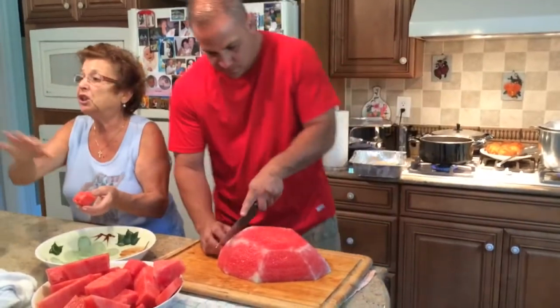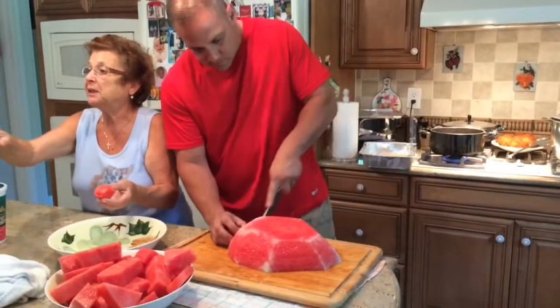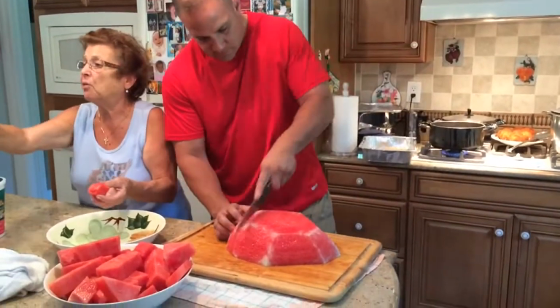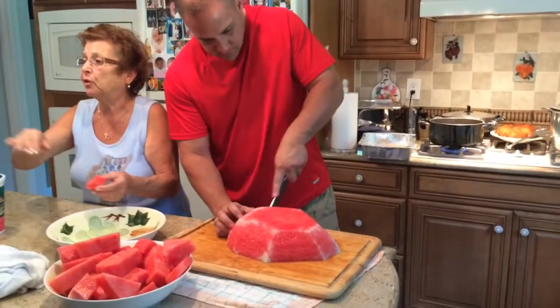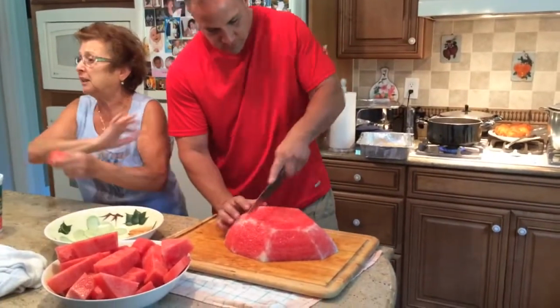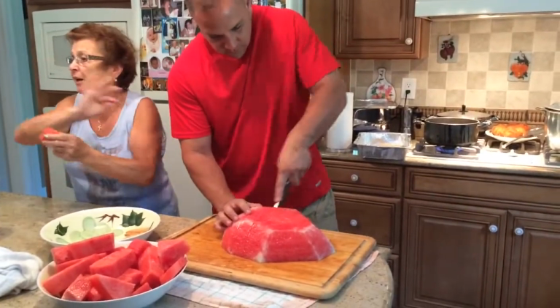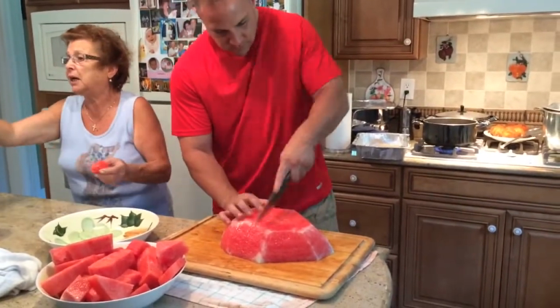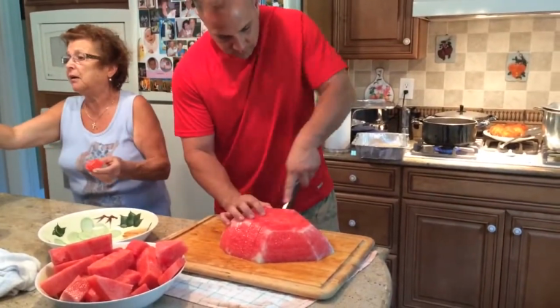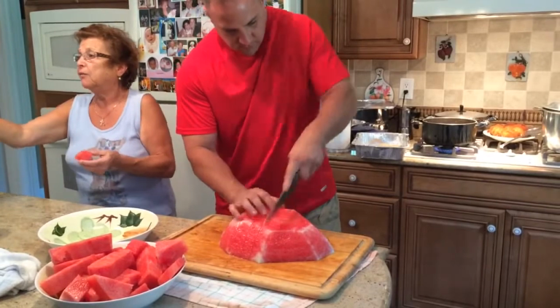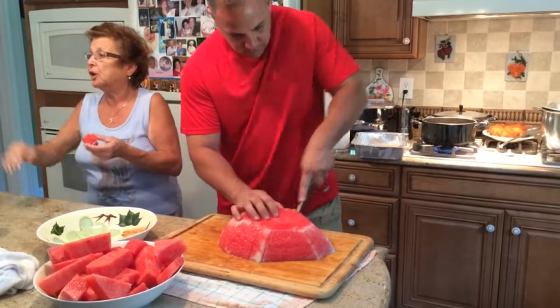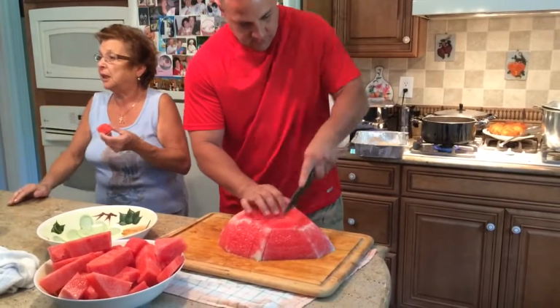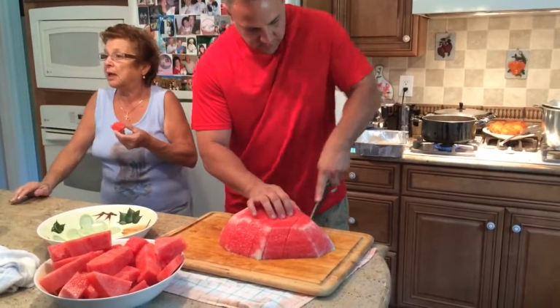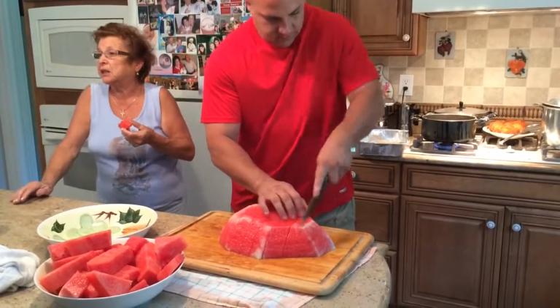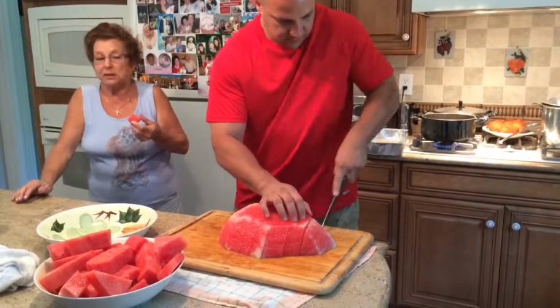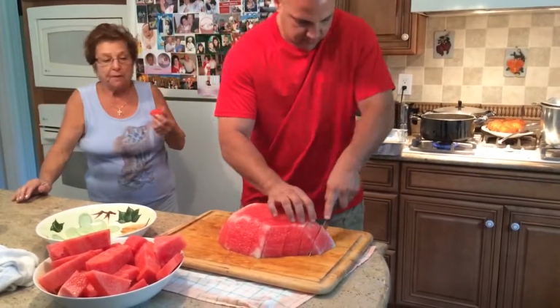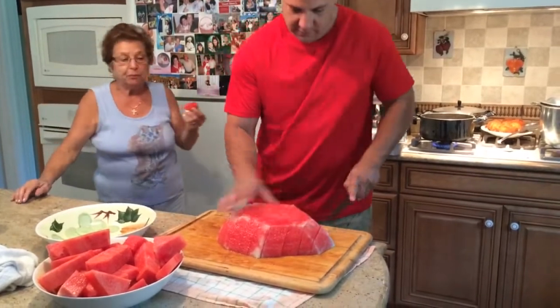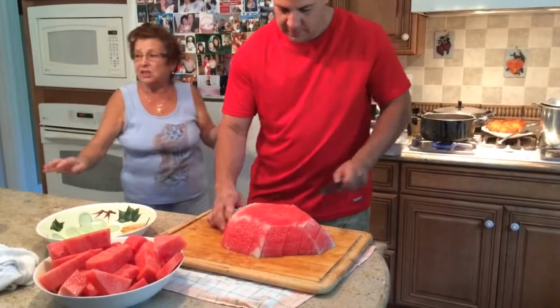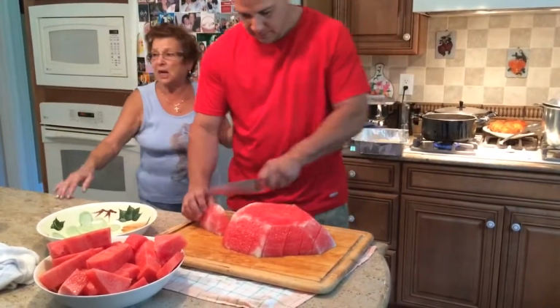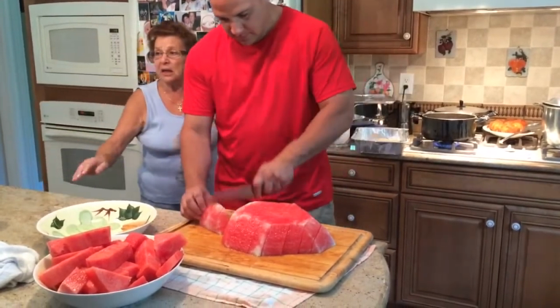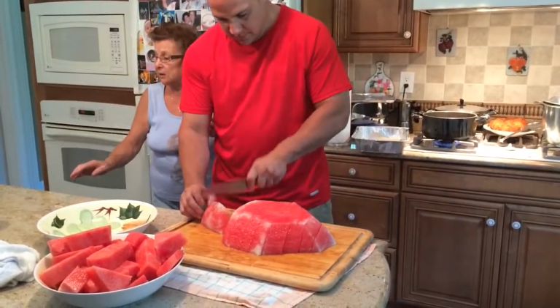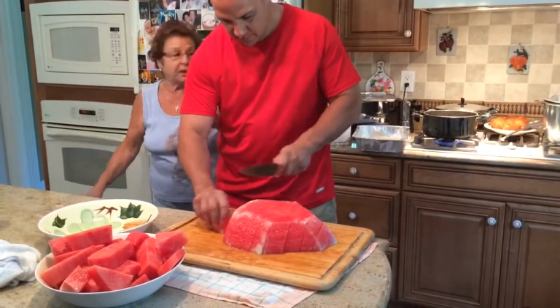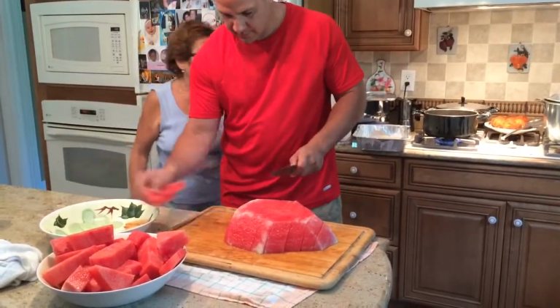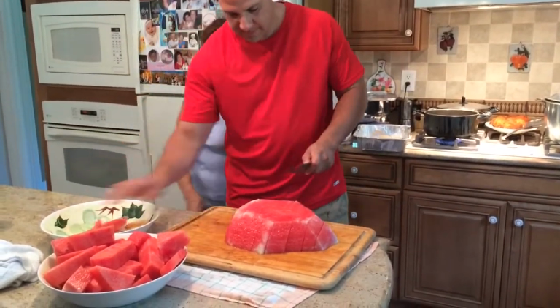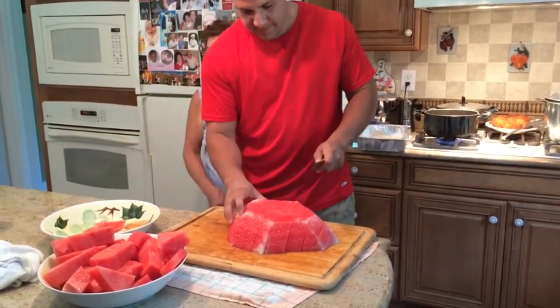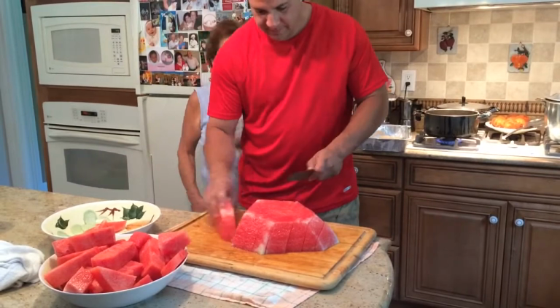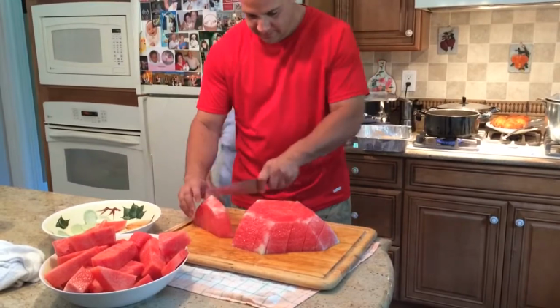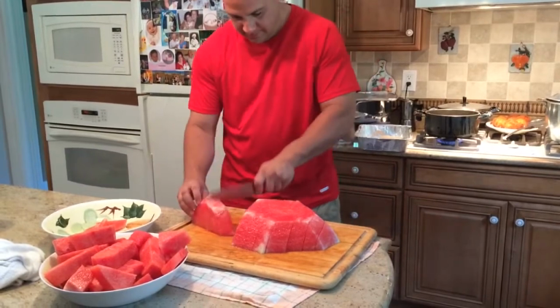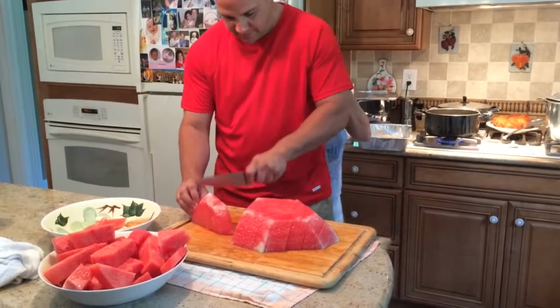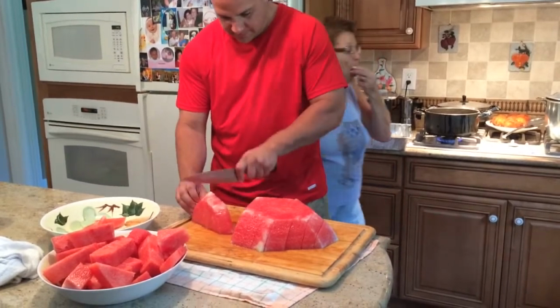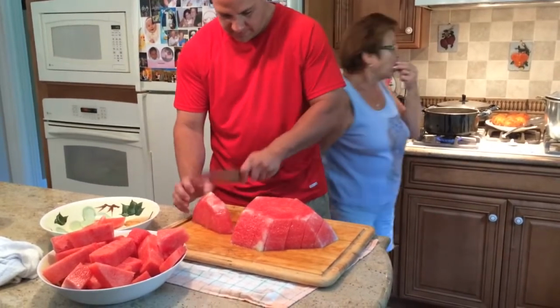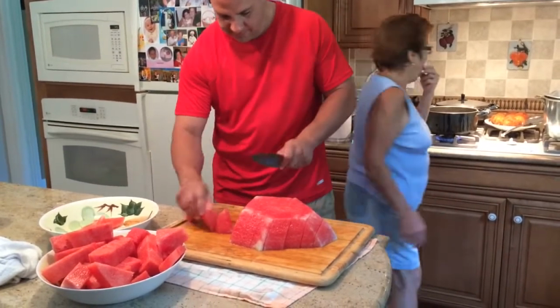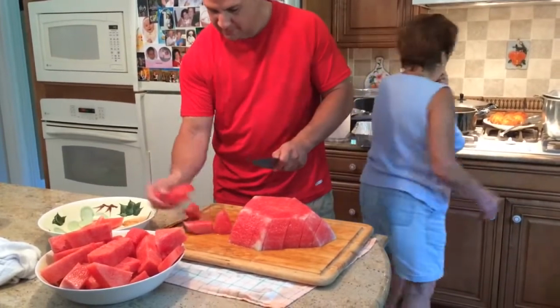Lorenzo. Lorenzo. Lorenzo. He cut the shell steak. No pressure. It's amazing.